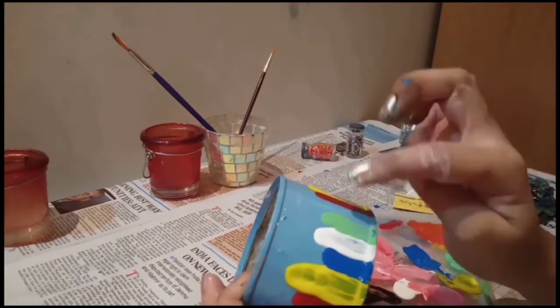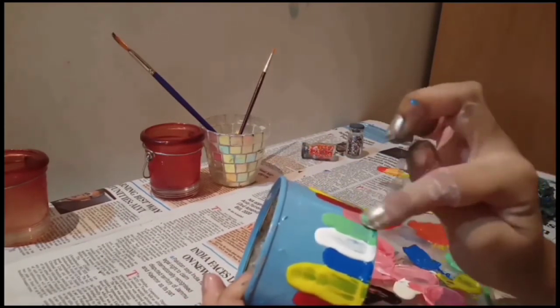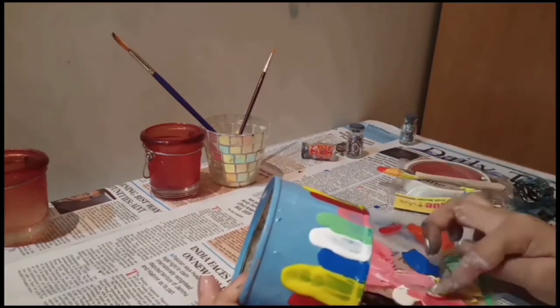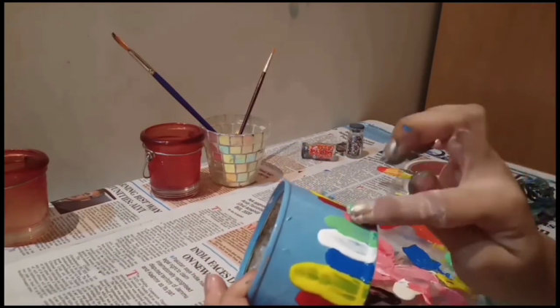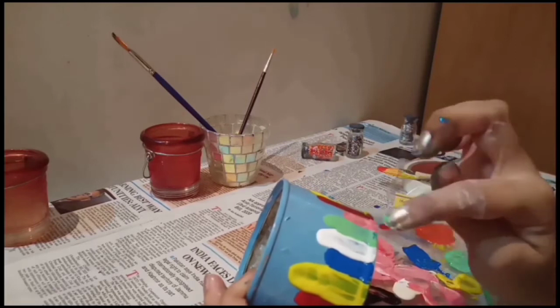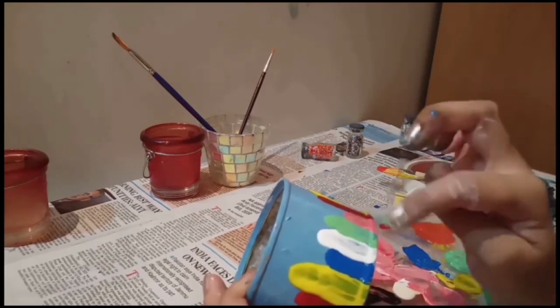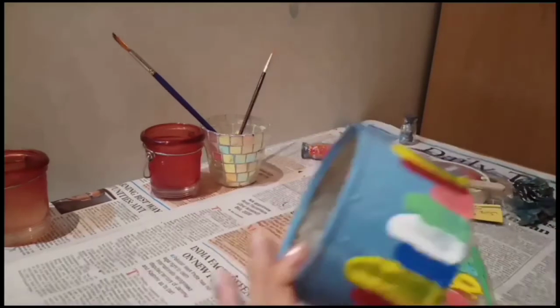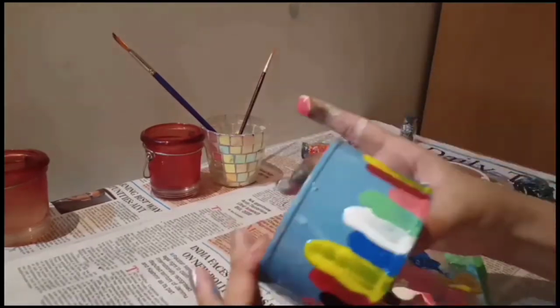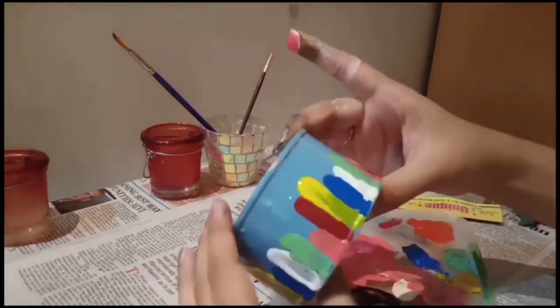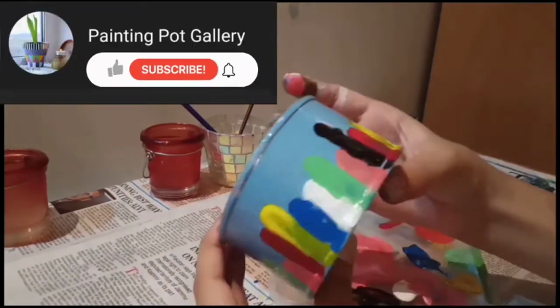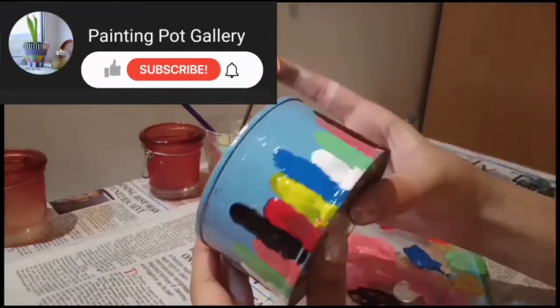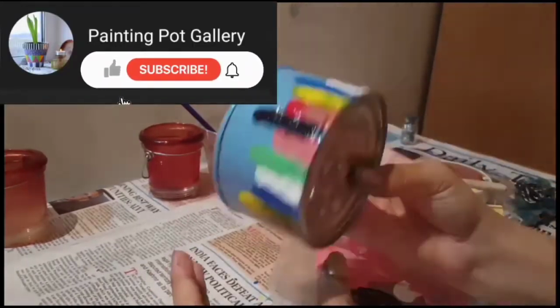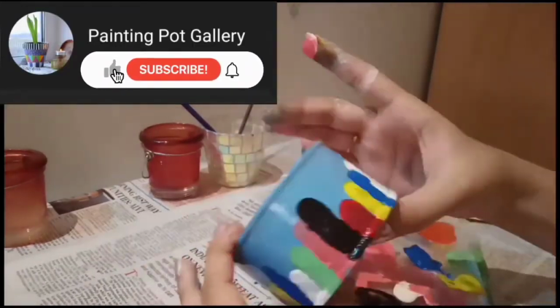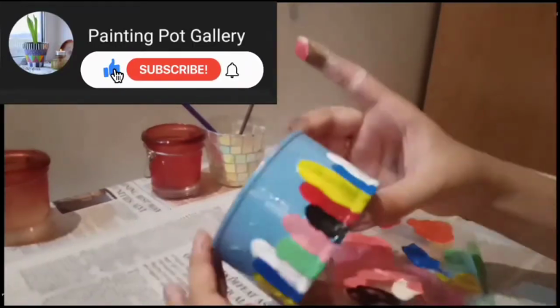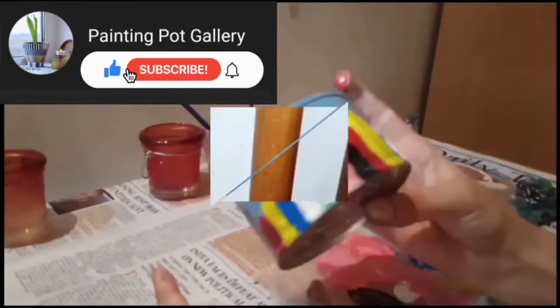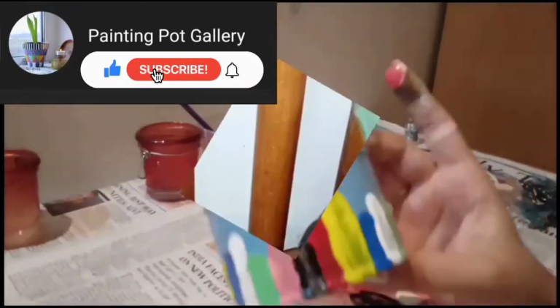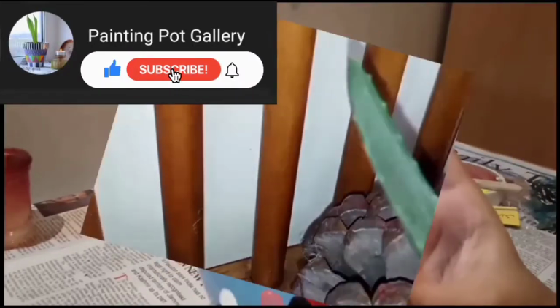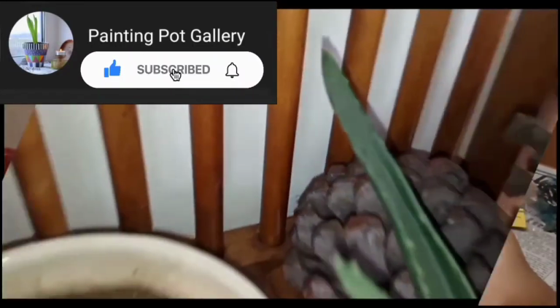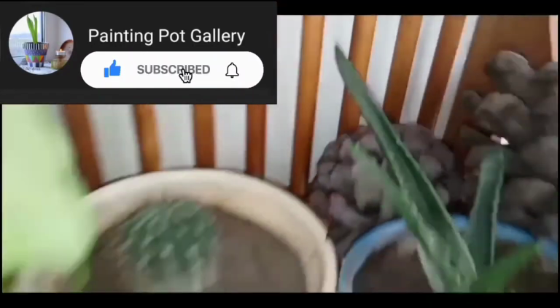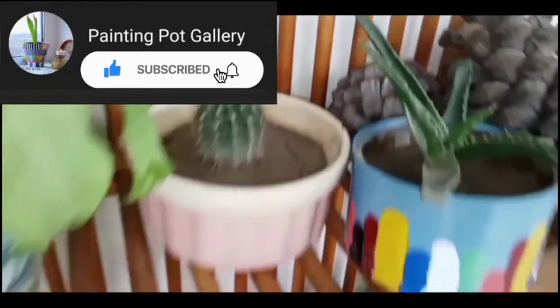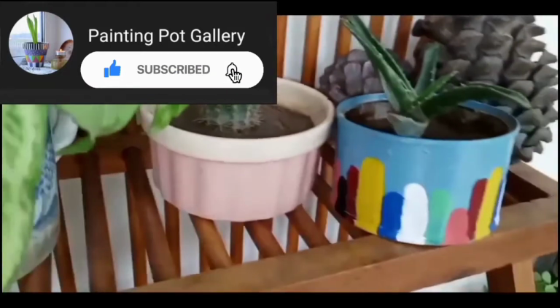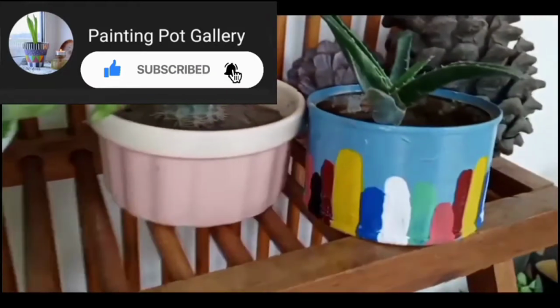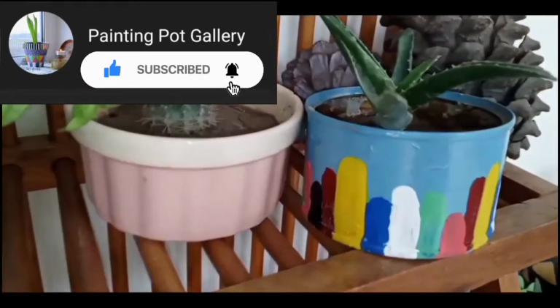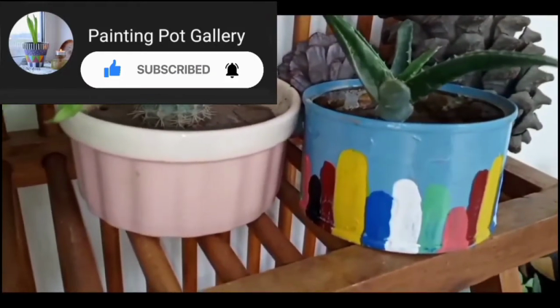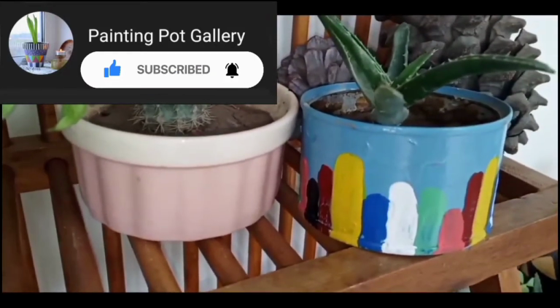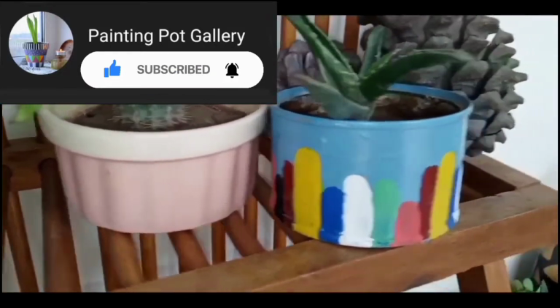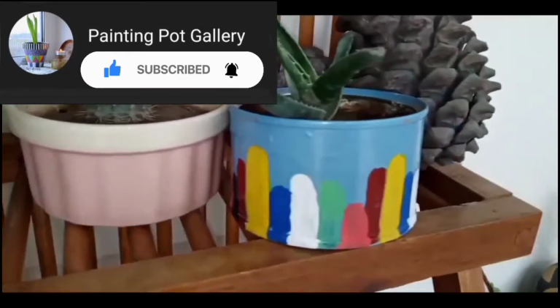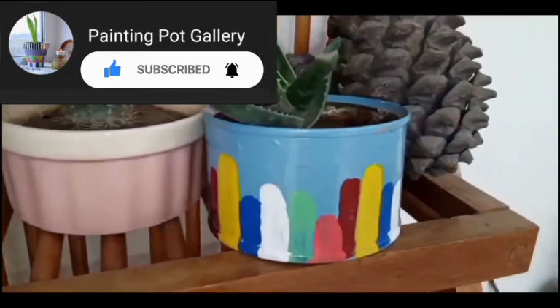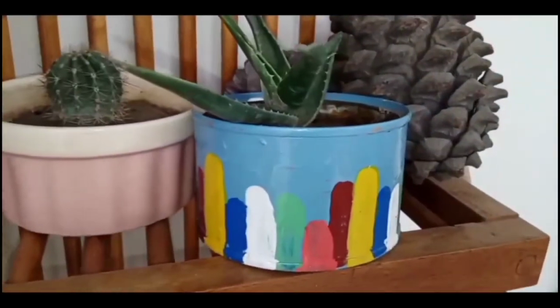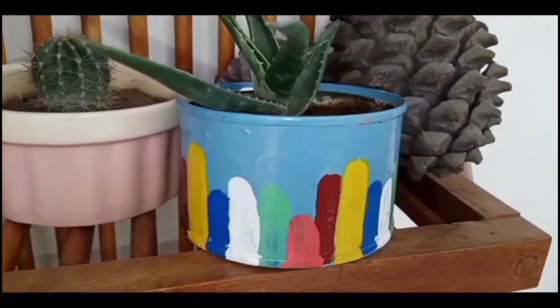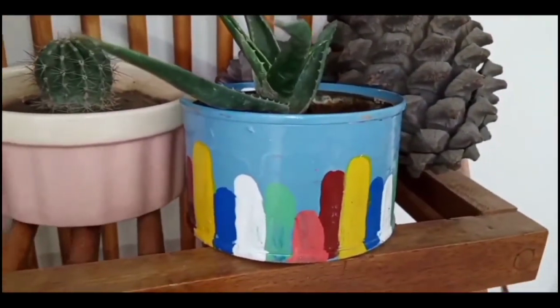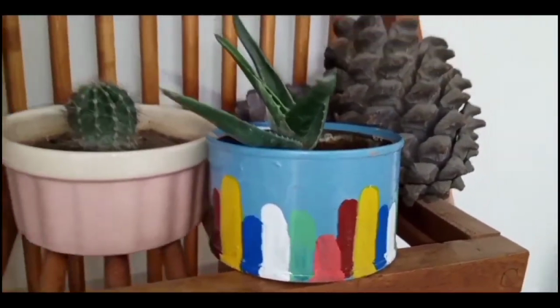I hope you liked today's tutorial. If you liked it, give it a thumbs up and subscribe to my channel. If you are new to my channel, watch my other videos as well. Till next time, bye-bye!